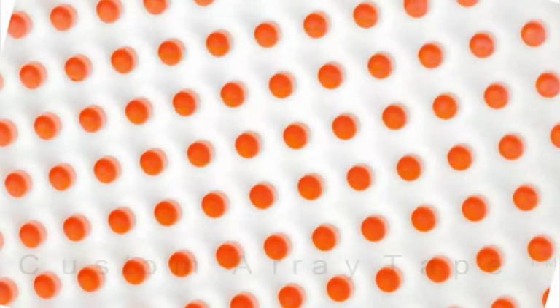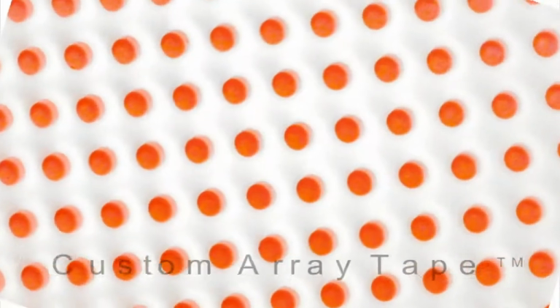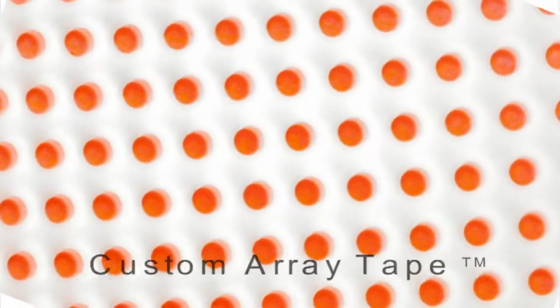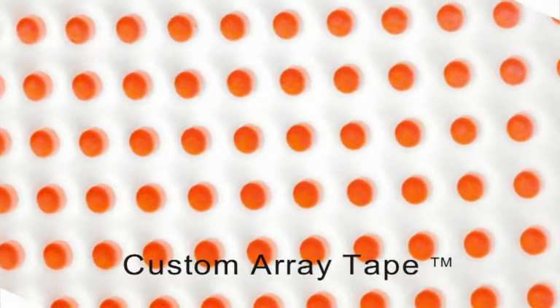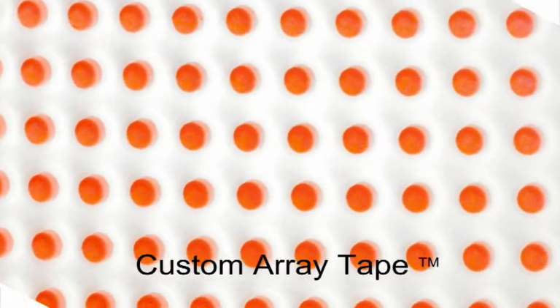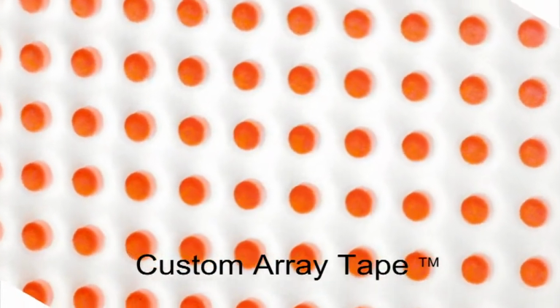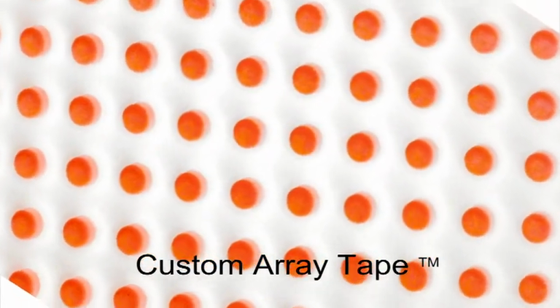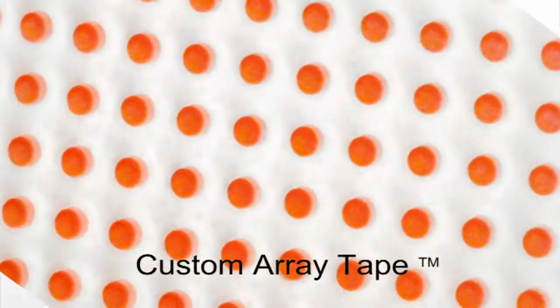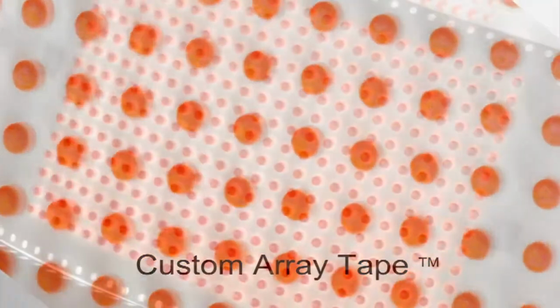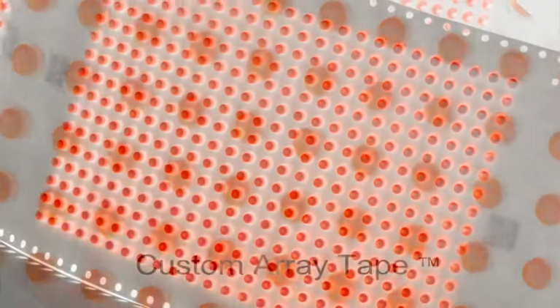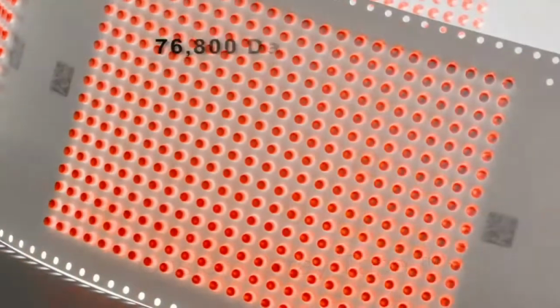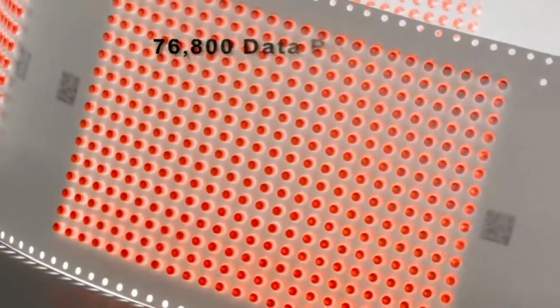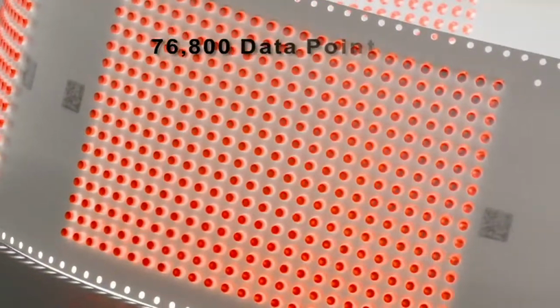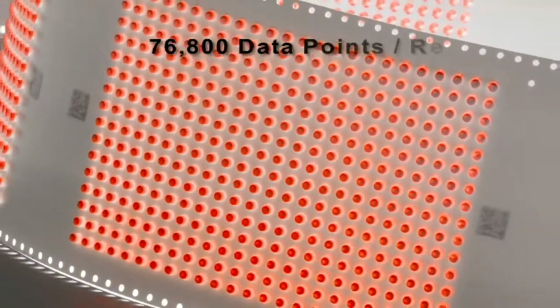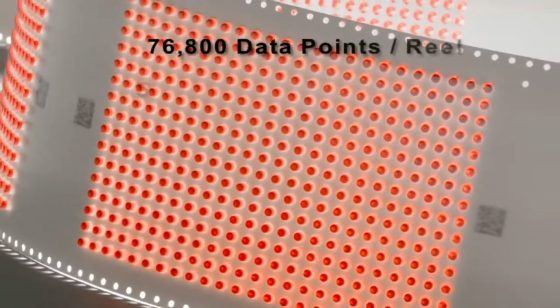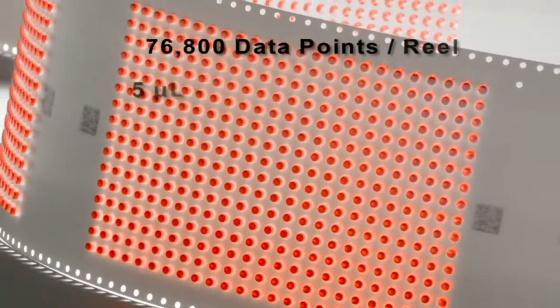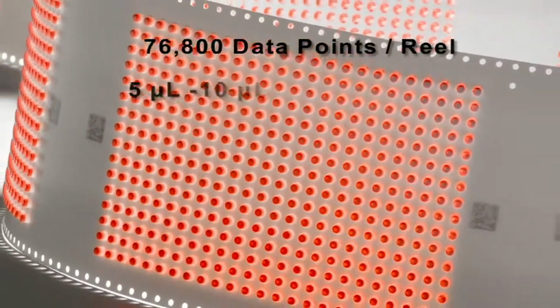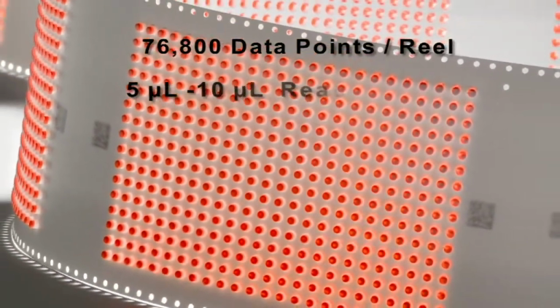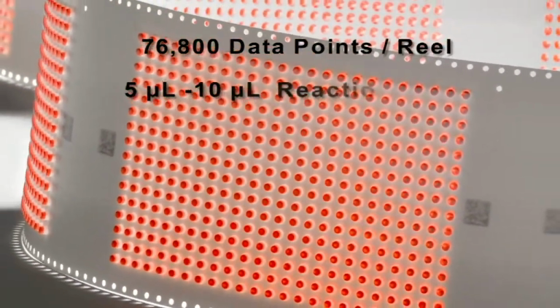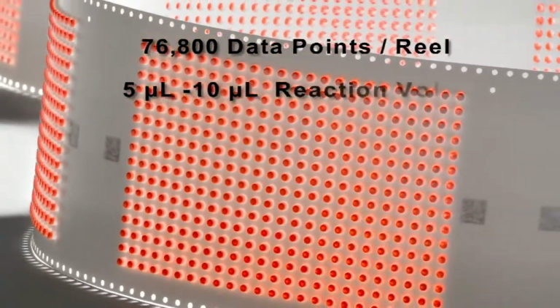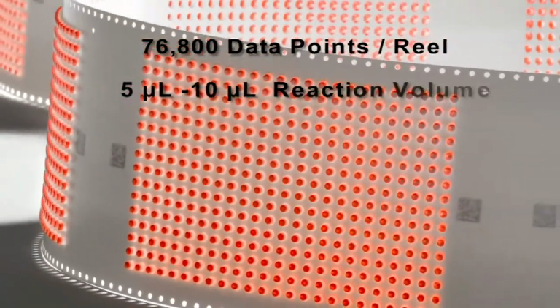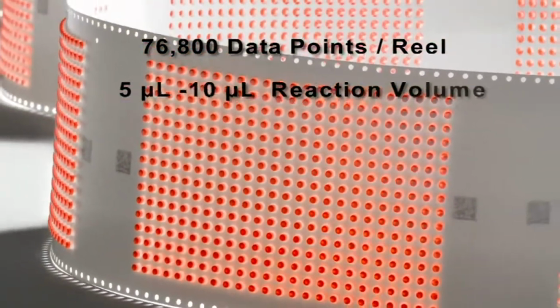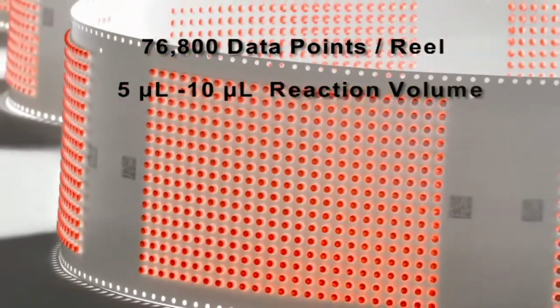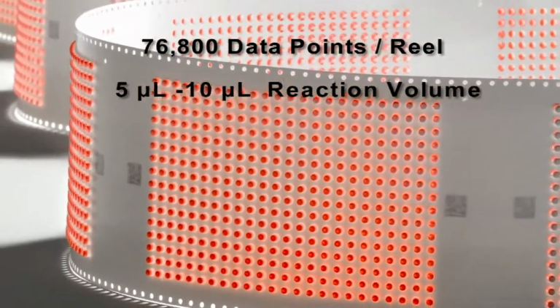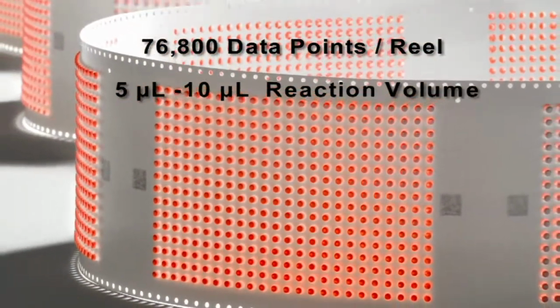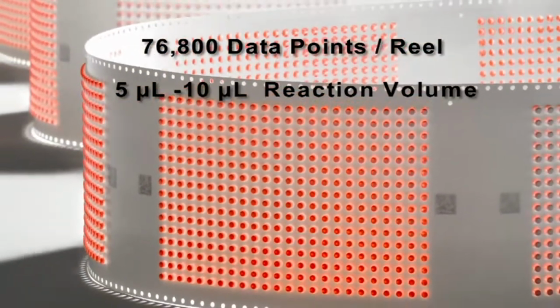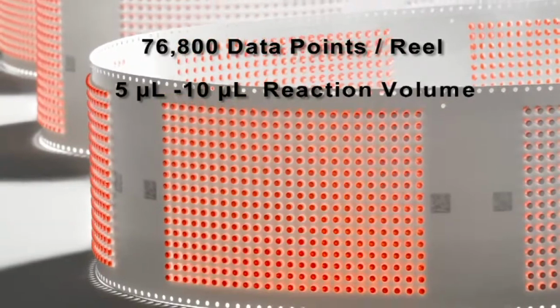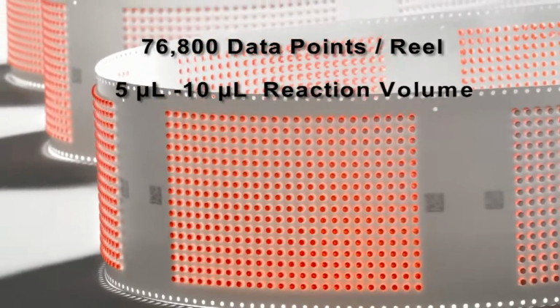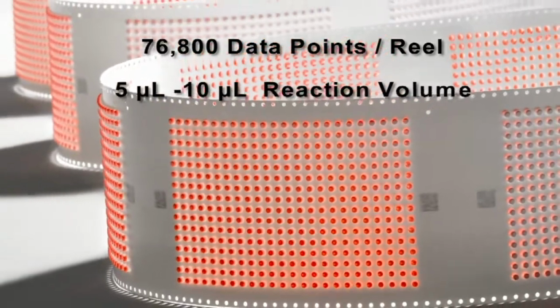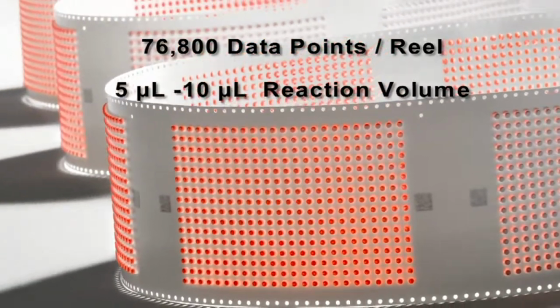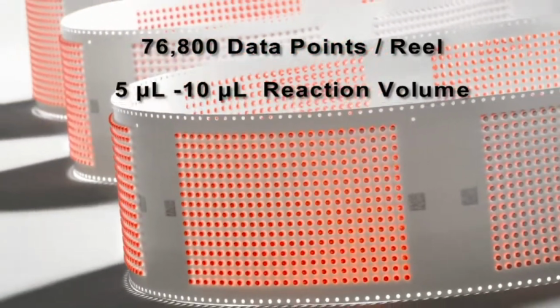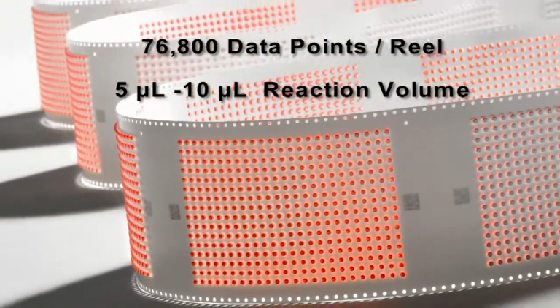Custom array tape. 76,800 data points per reel. 5 to 10 microliter reaction volume.